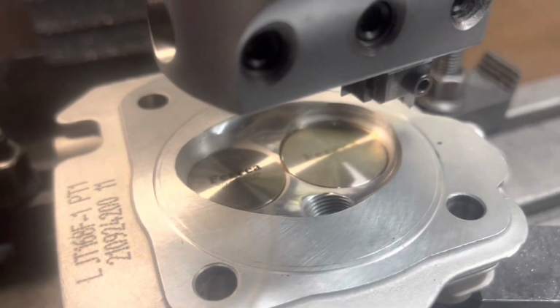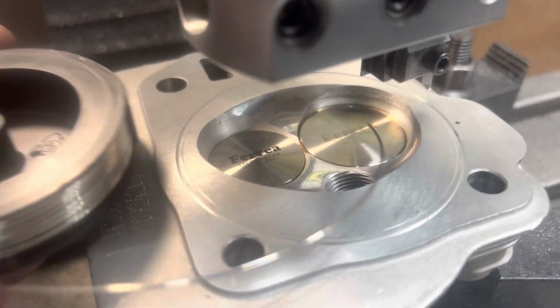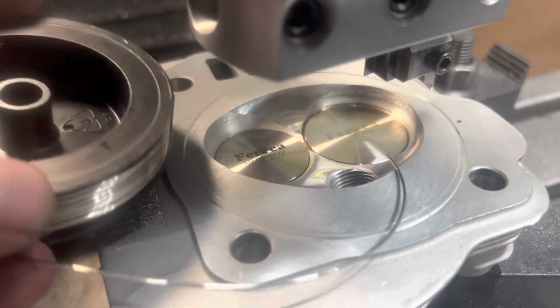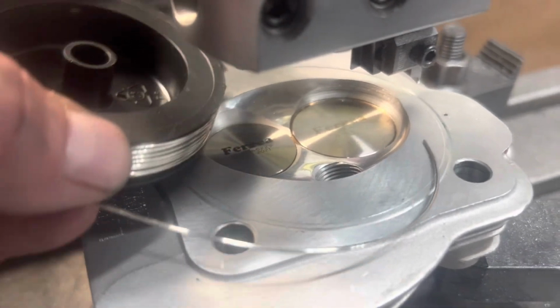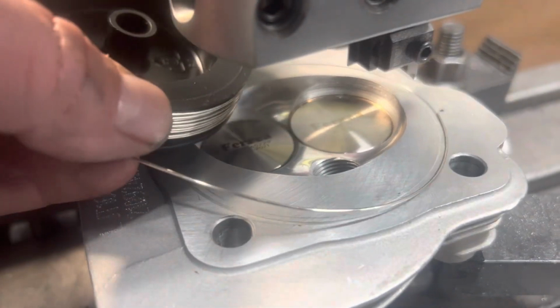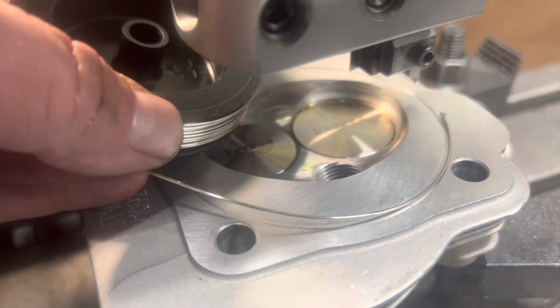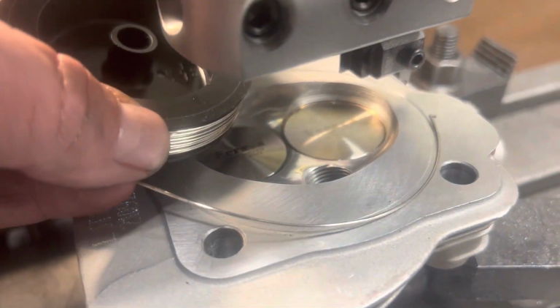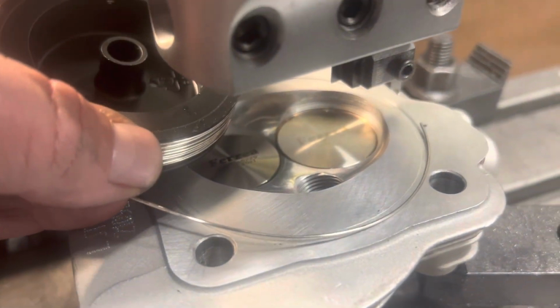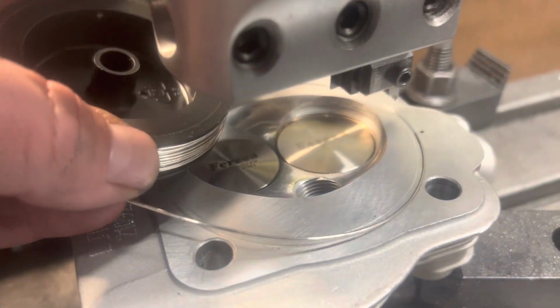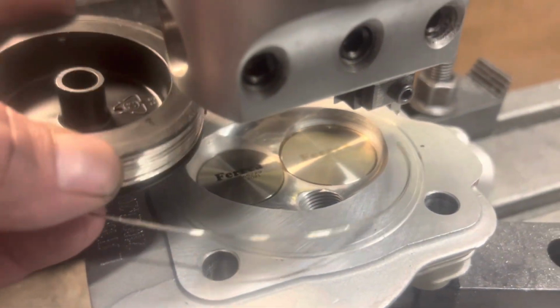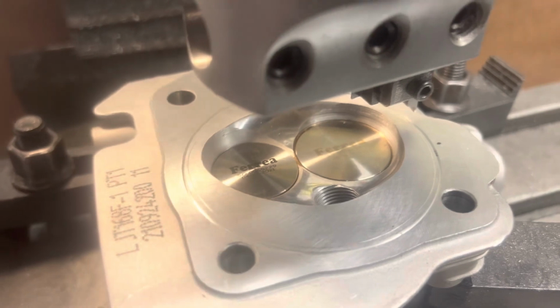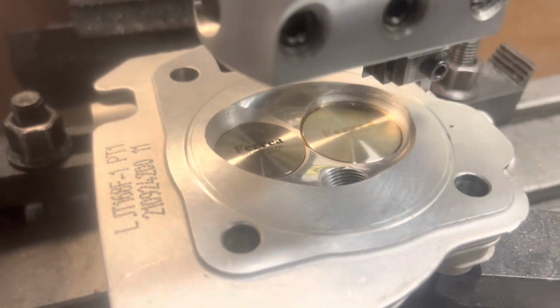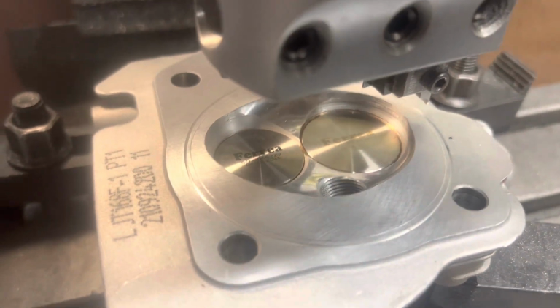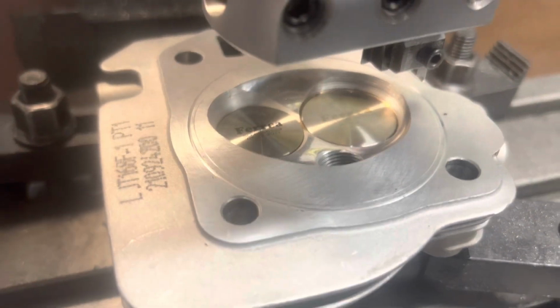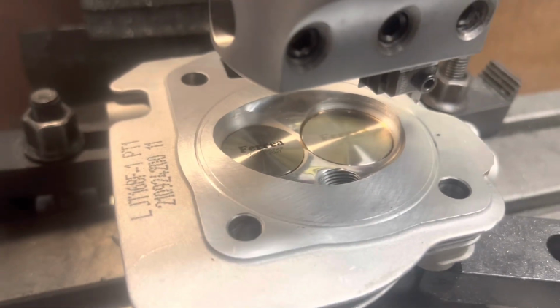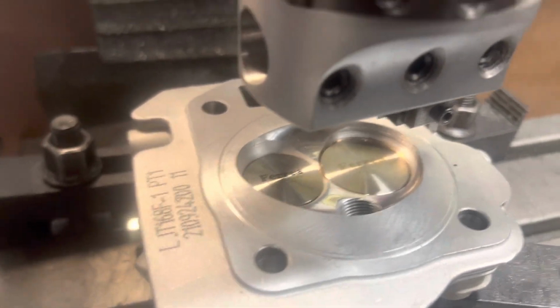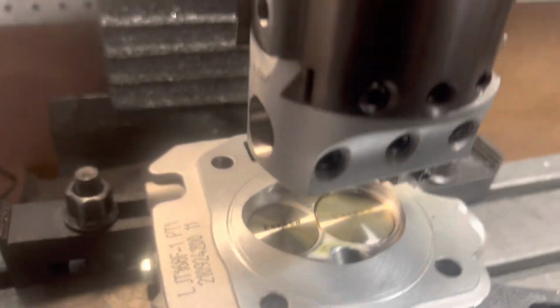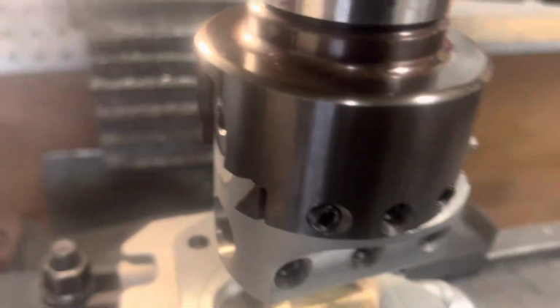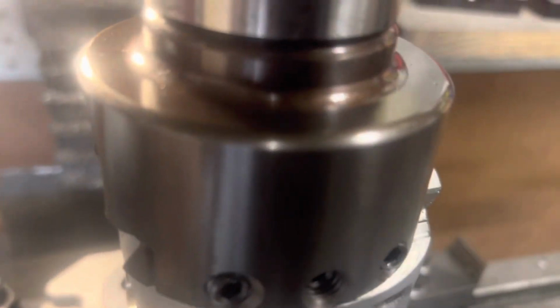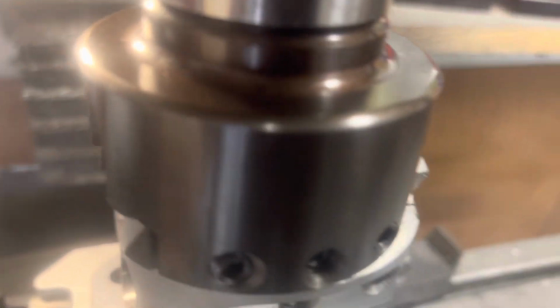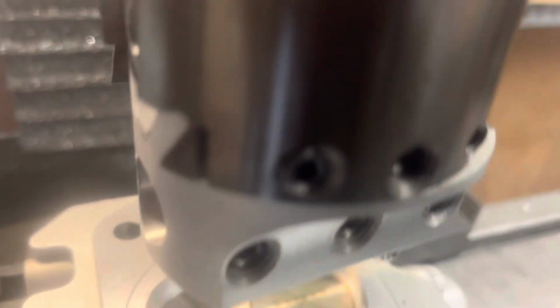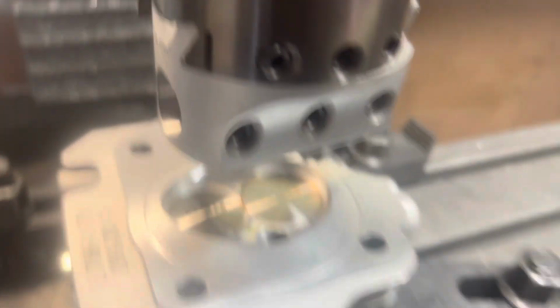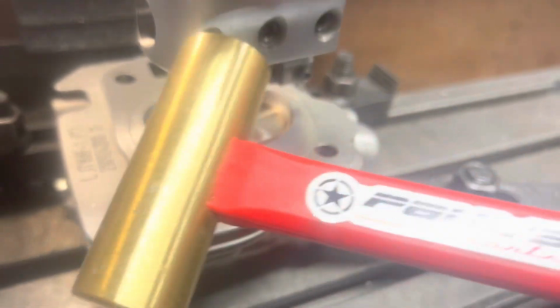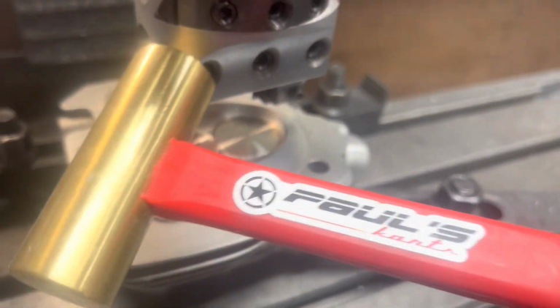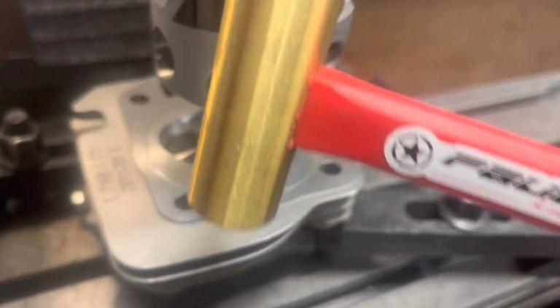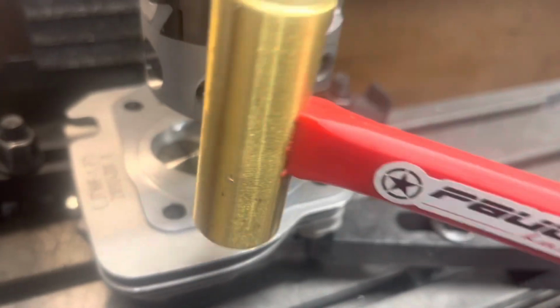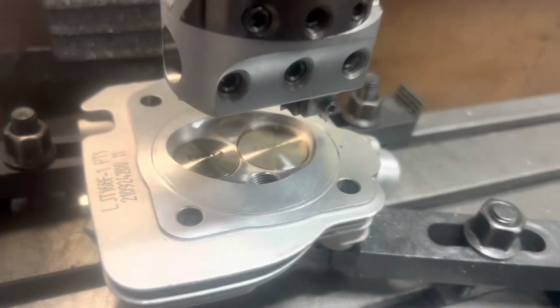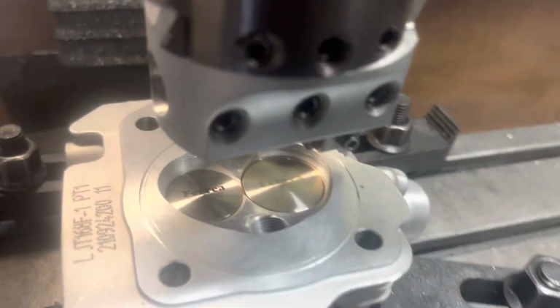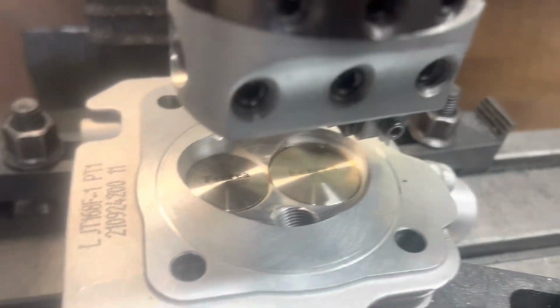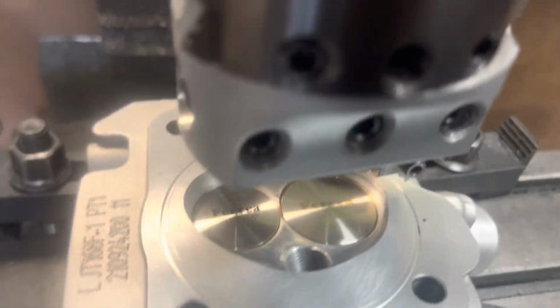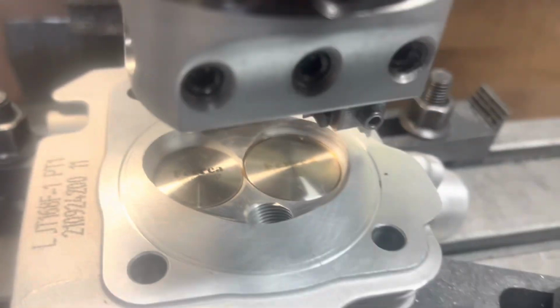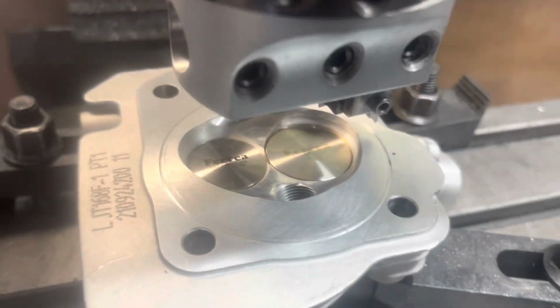And now we're just going to put the wire — stainless steel wire — into the groove. Tap that in right here with the bronze hammer. And that's how we O-ring the heads.